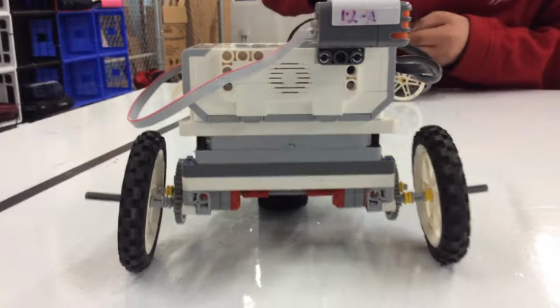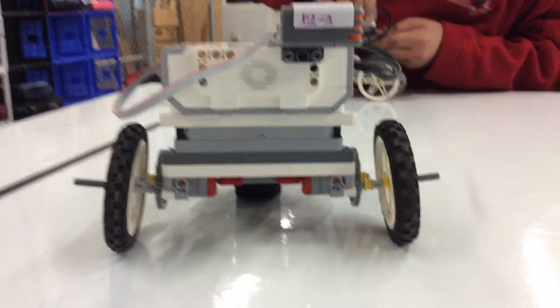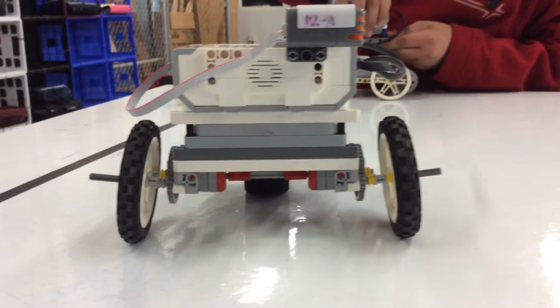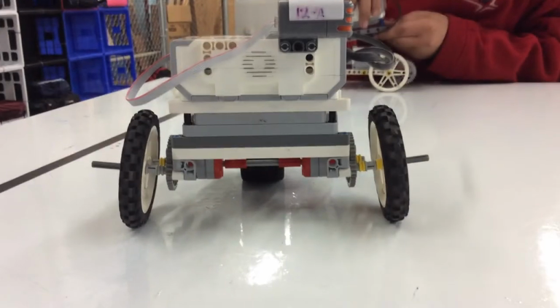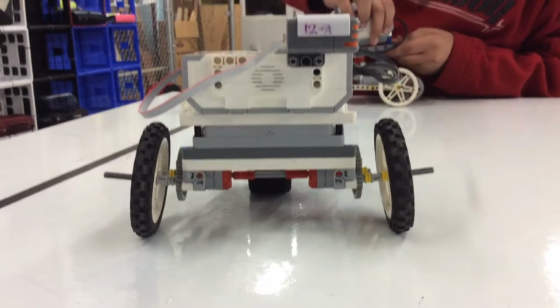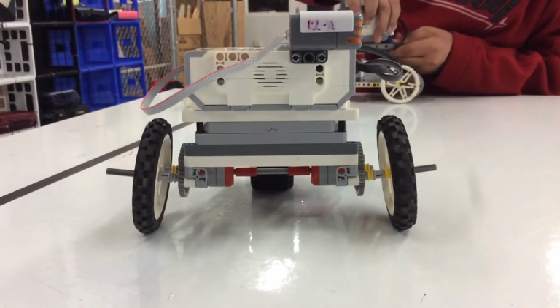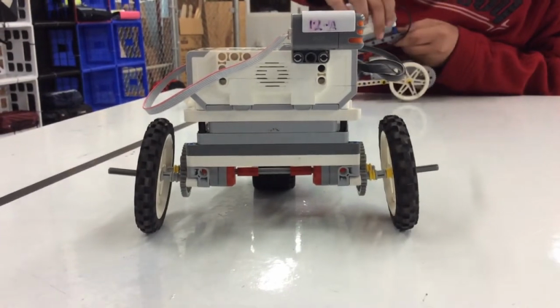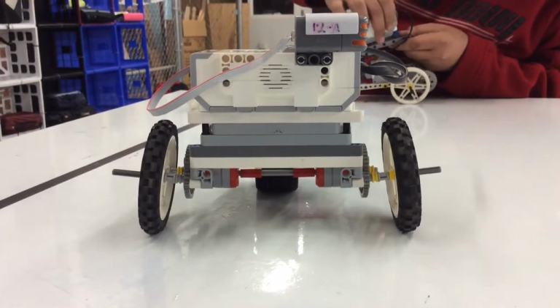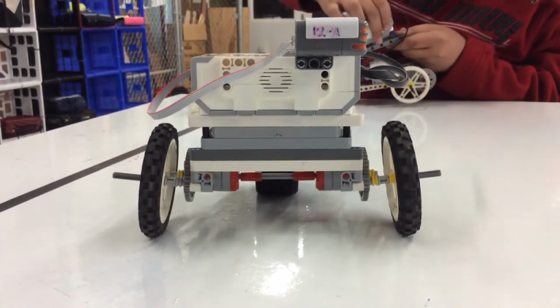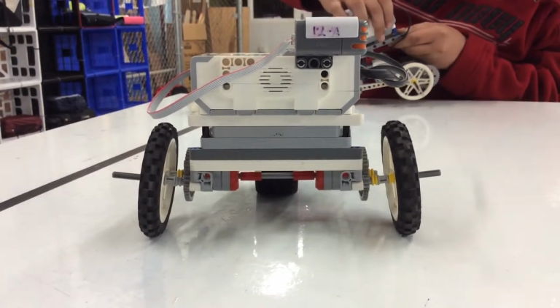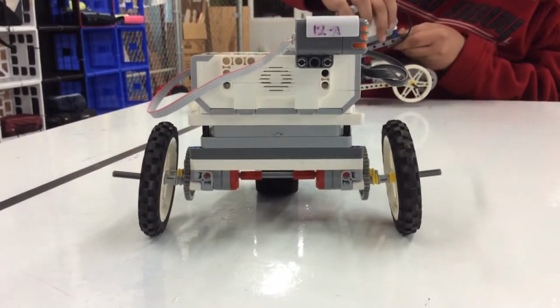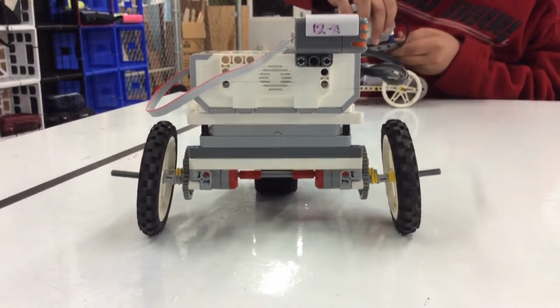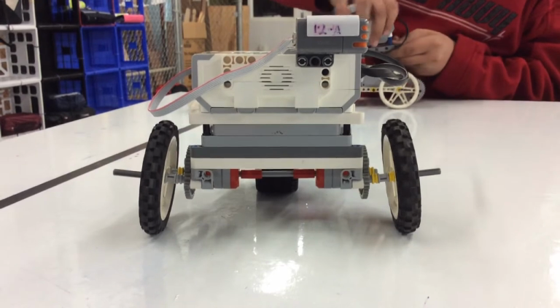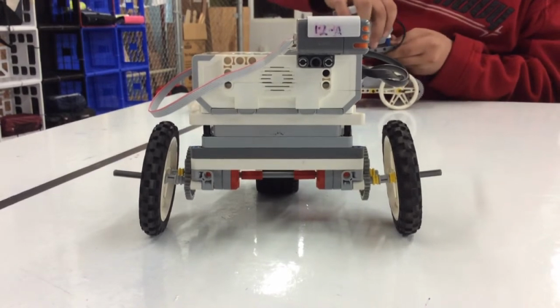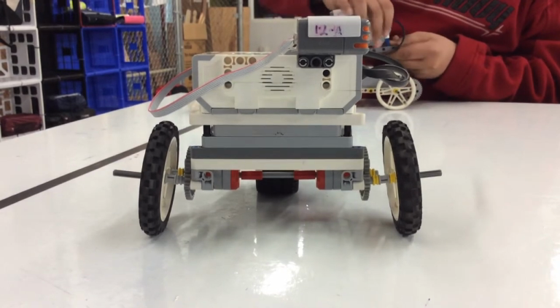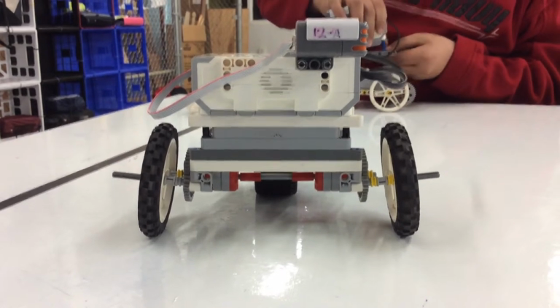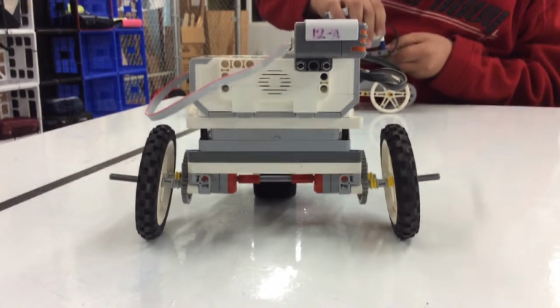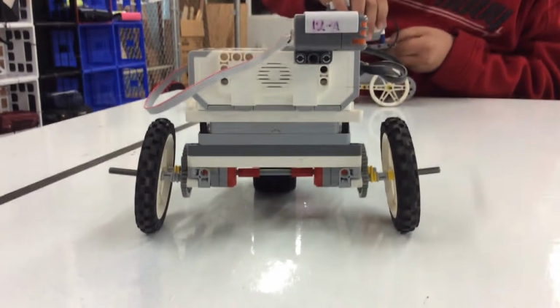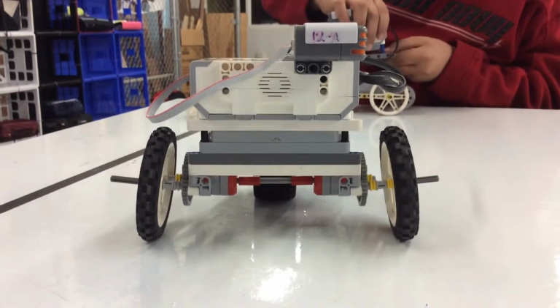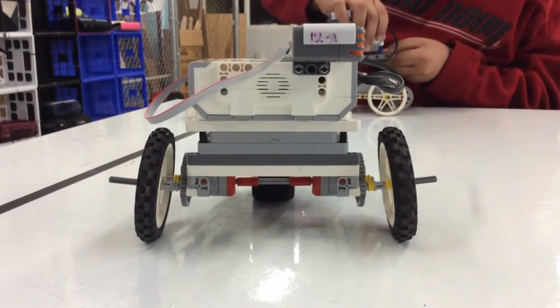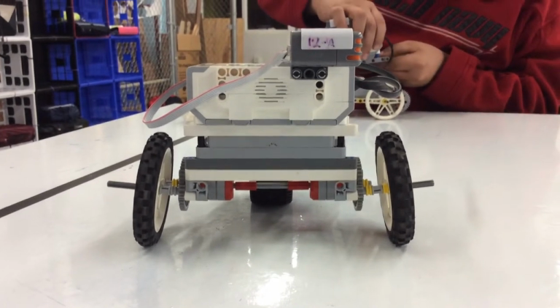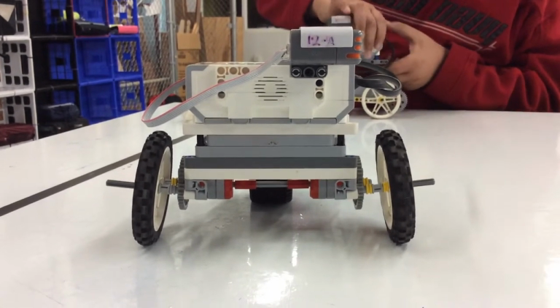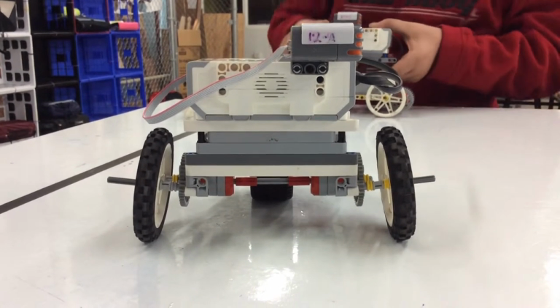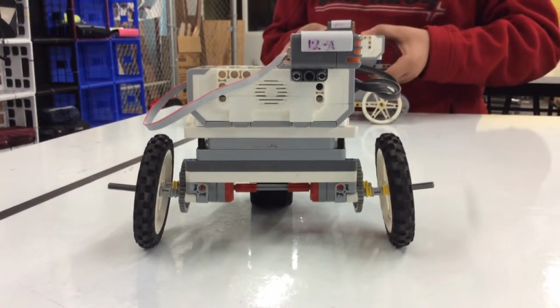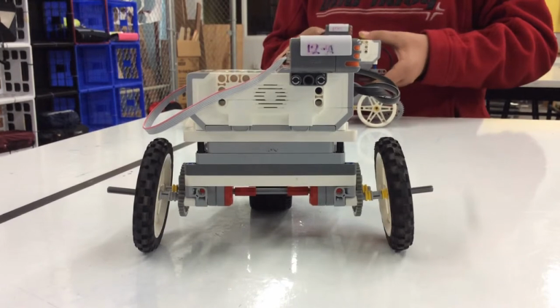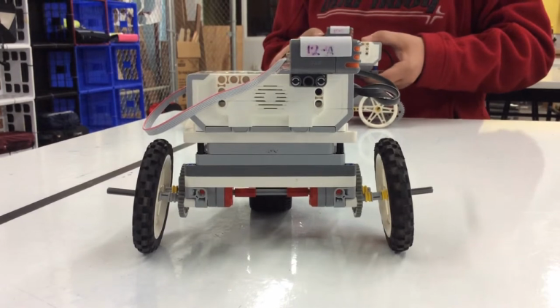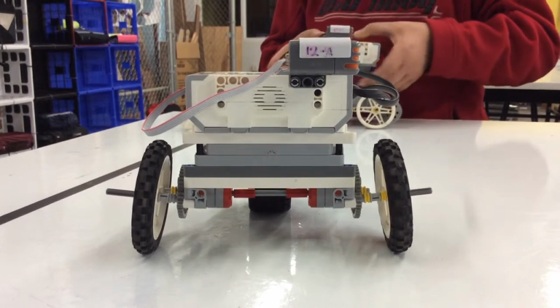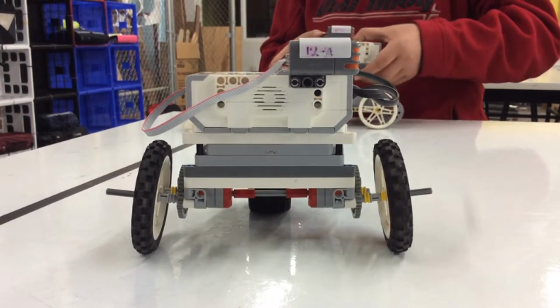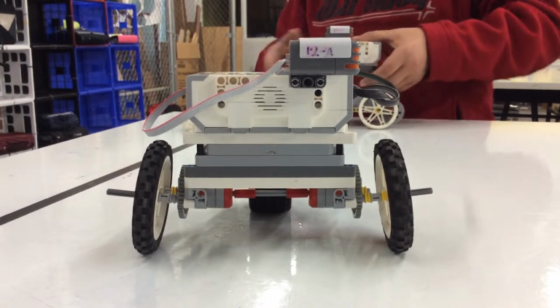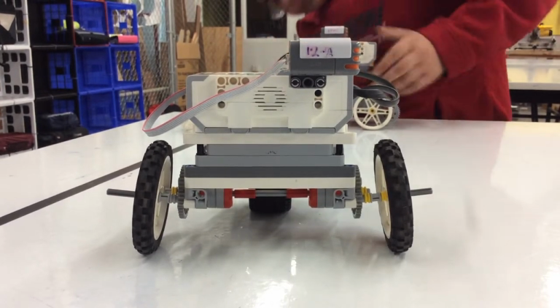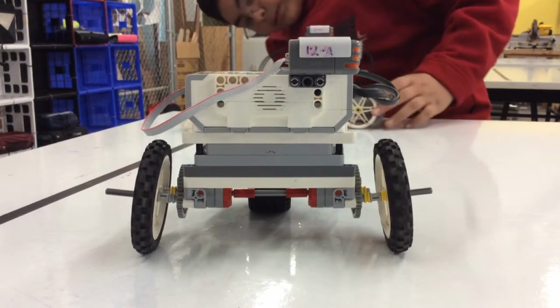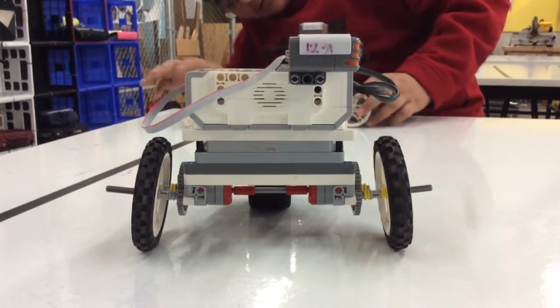What do you guys notice about the robot the way it is? What part bends — it does bow in. Why do you think that is? Because I think it's too heavy. And where is your weight?